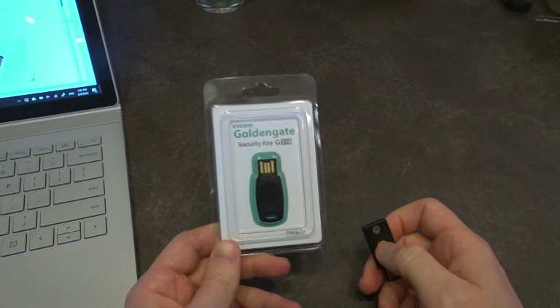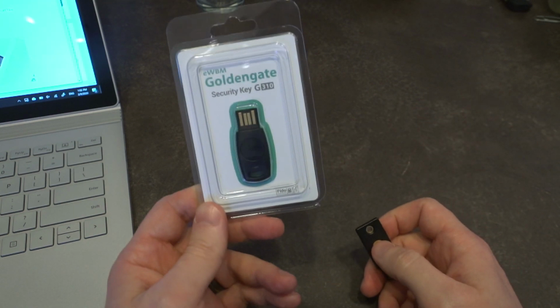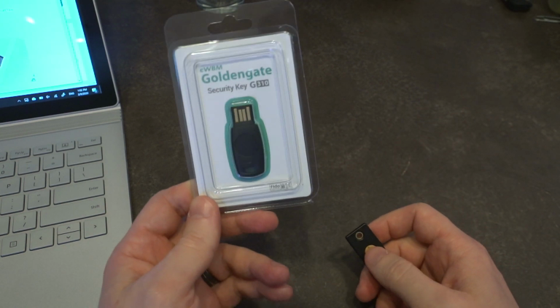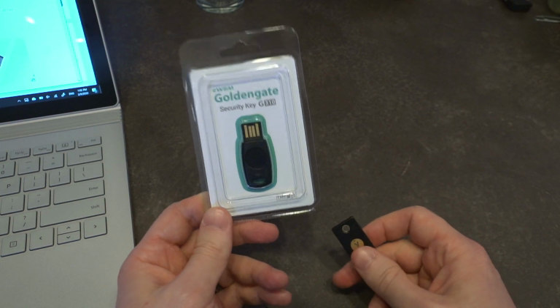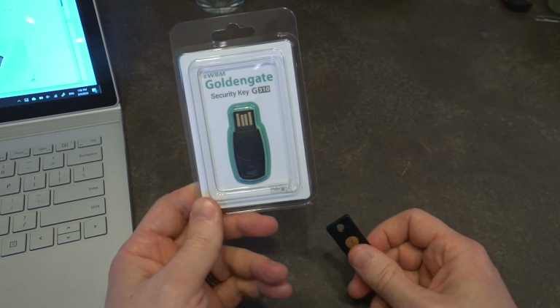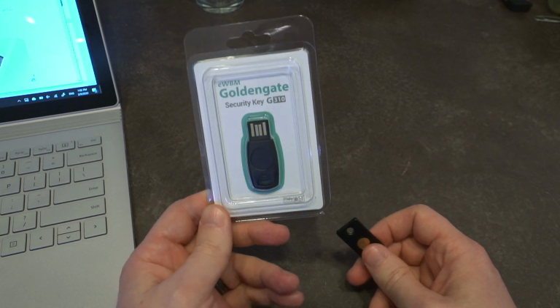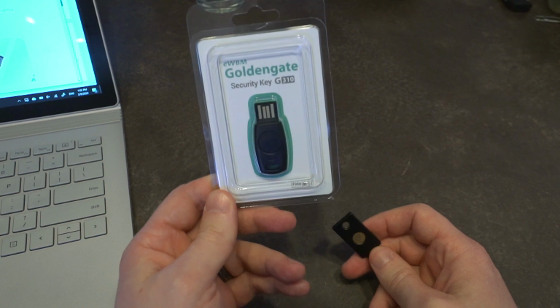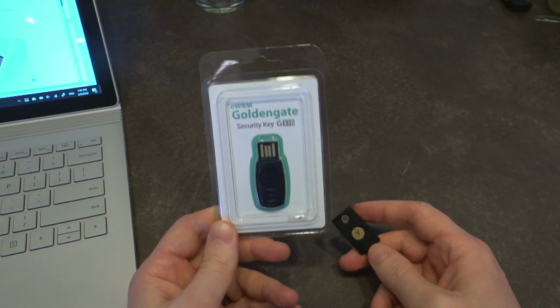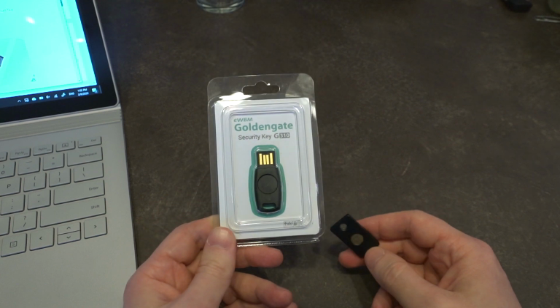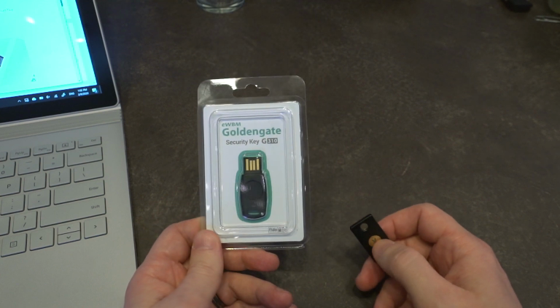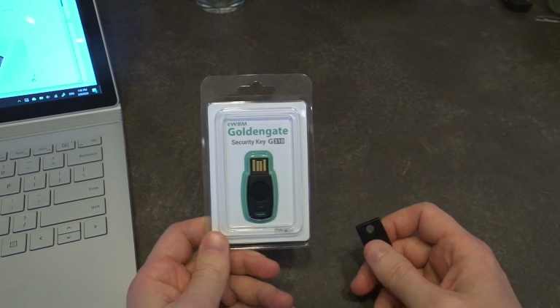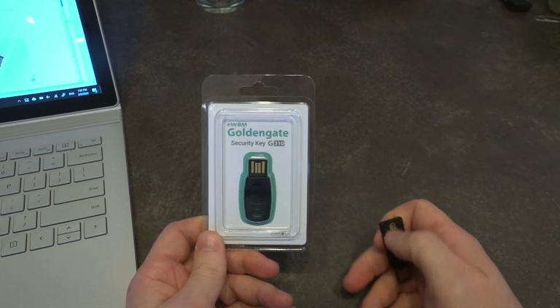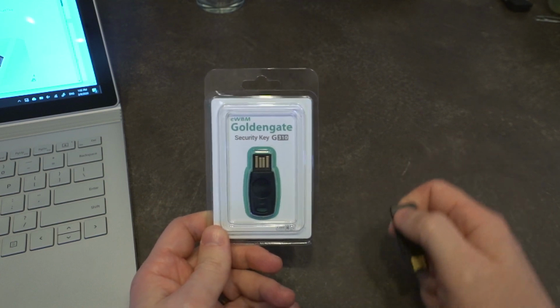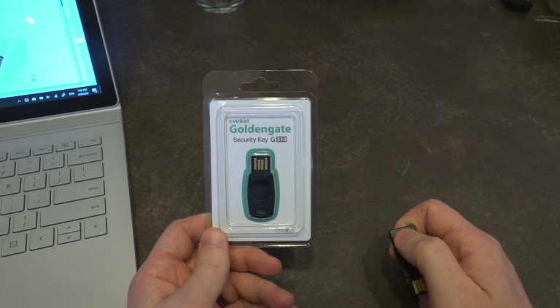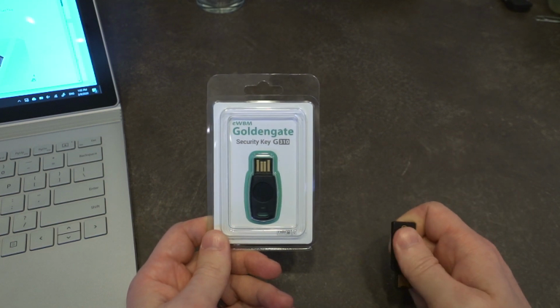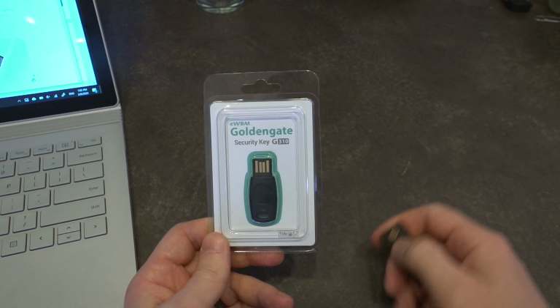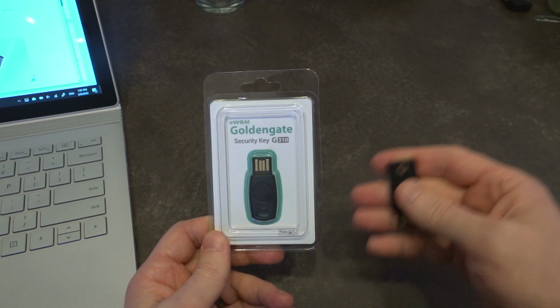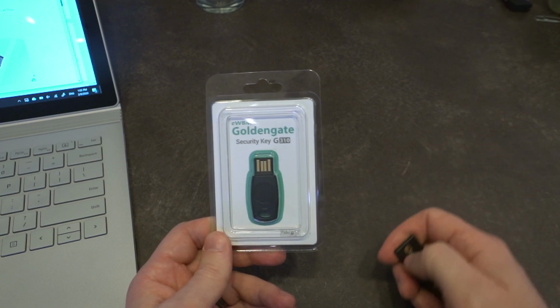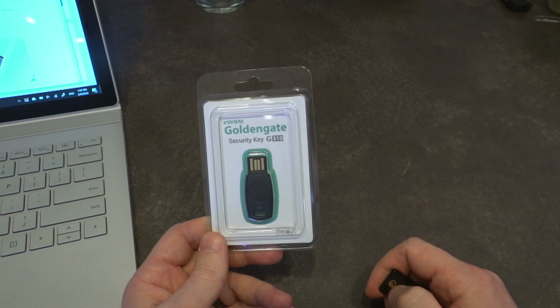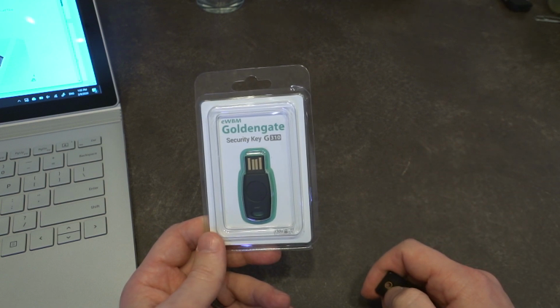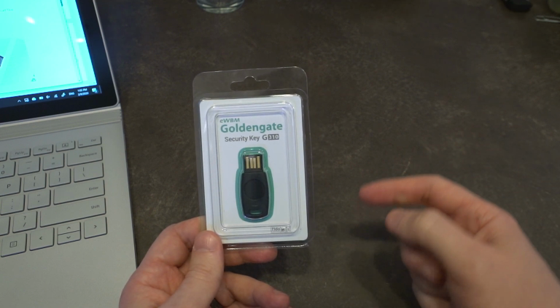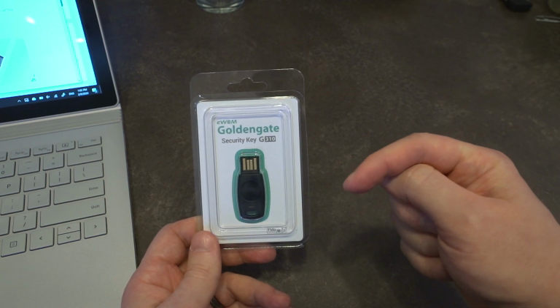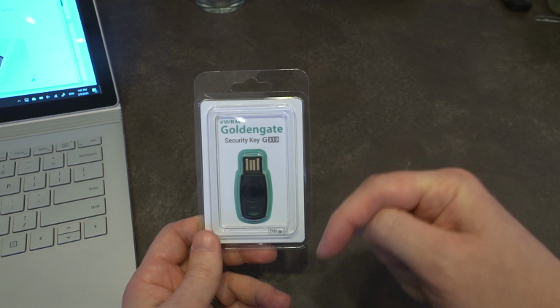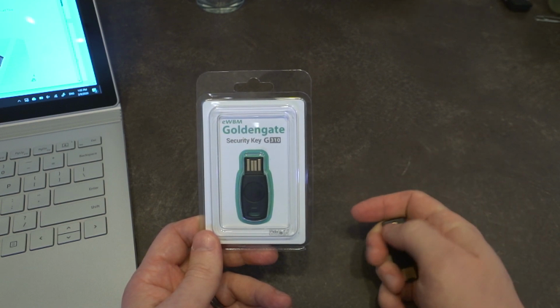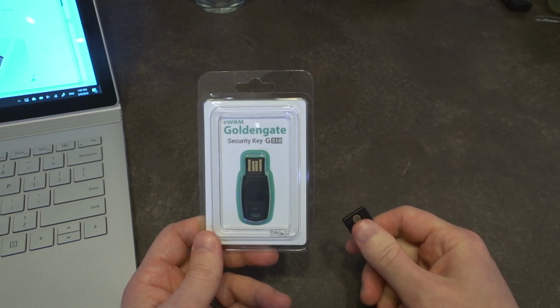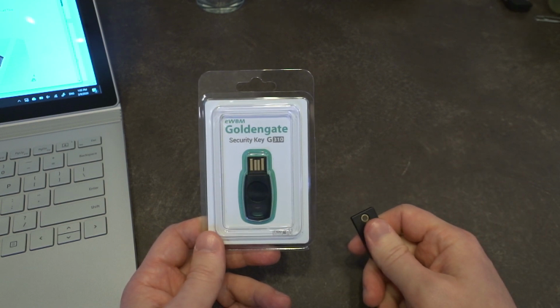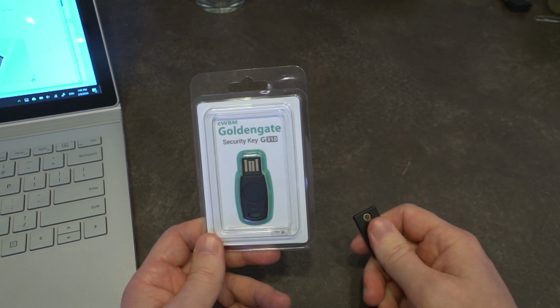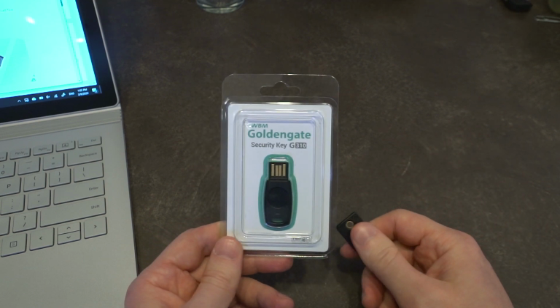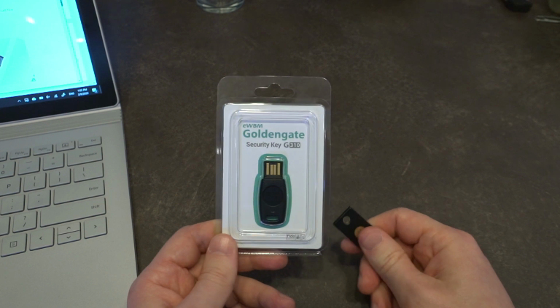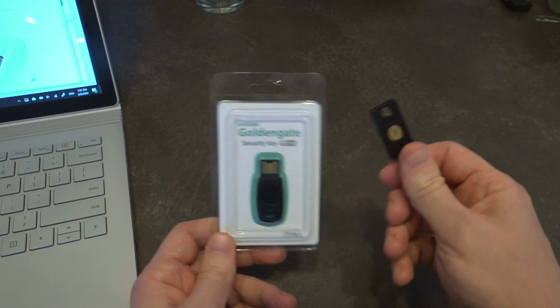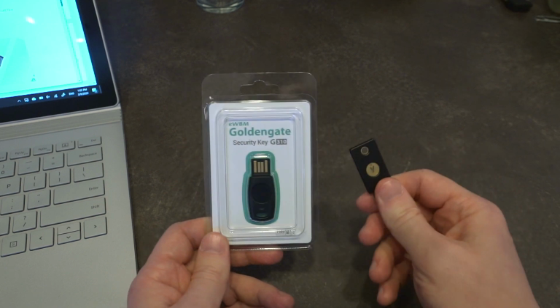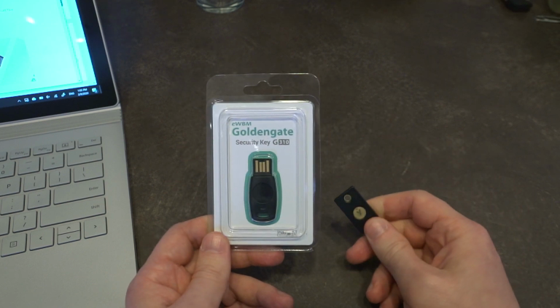This is a FIDO Level 2 compliant device, and those are very few and far between currently. If you'd like more information about the FIDO security levels, I'll leave a document in the description down below where you can learn about all the different types of security.